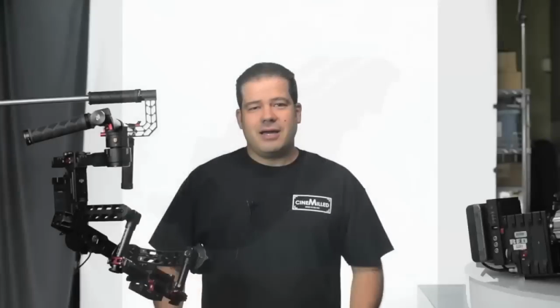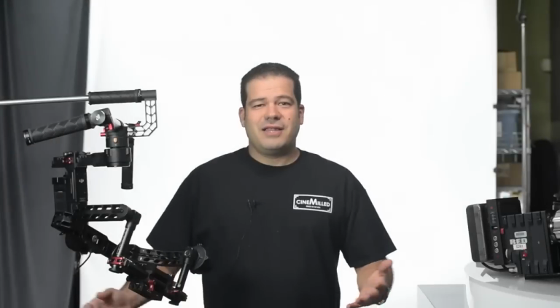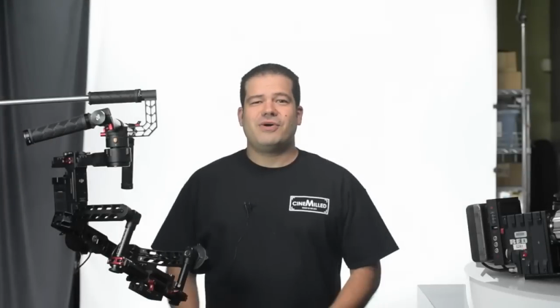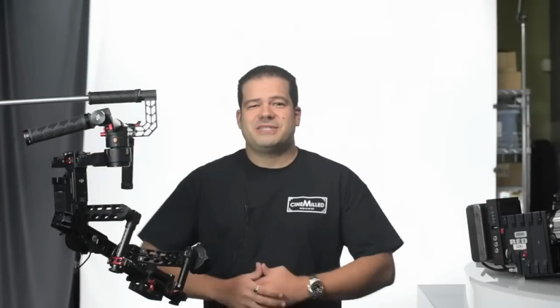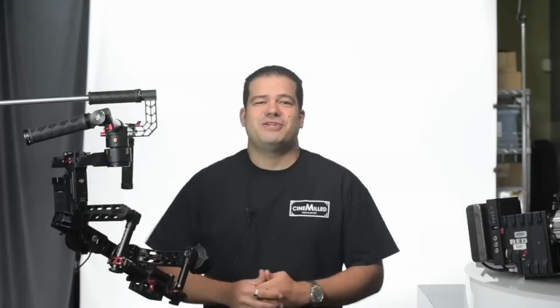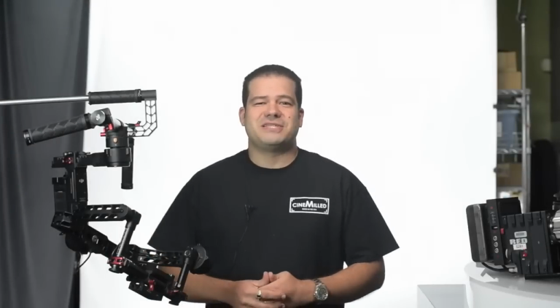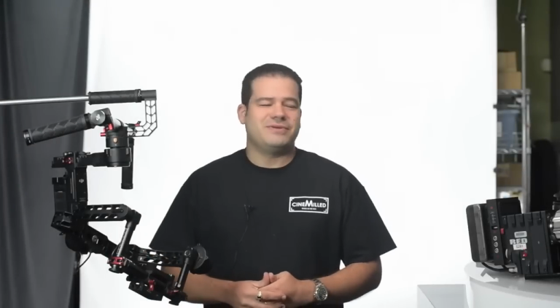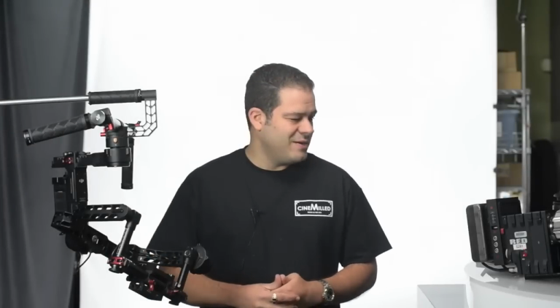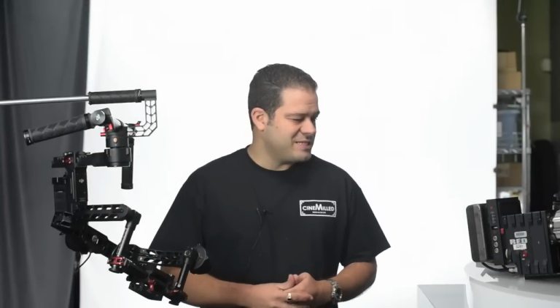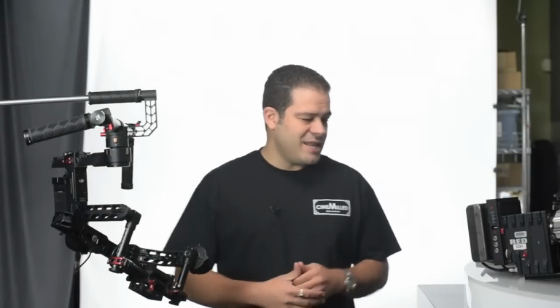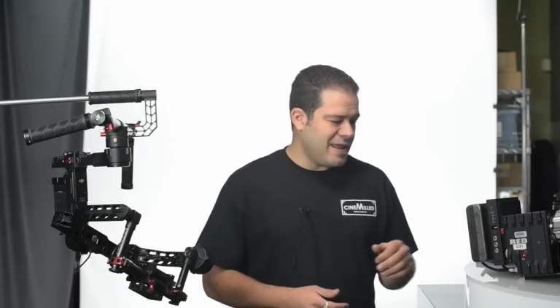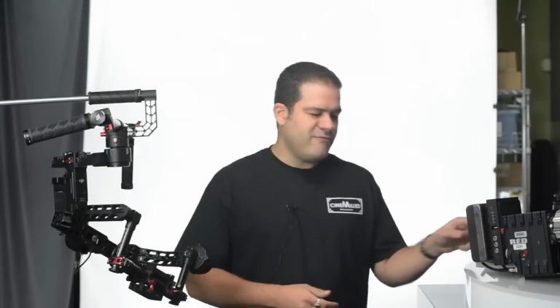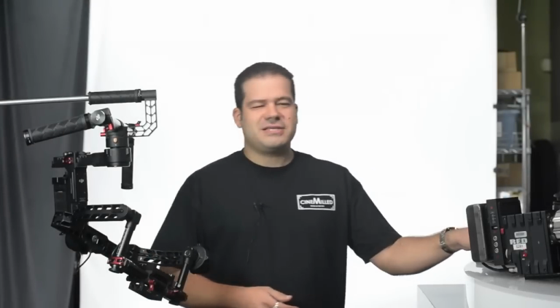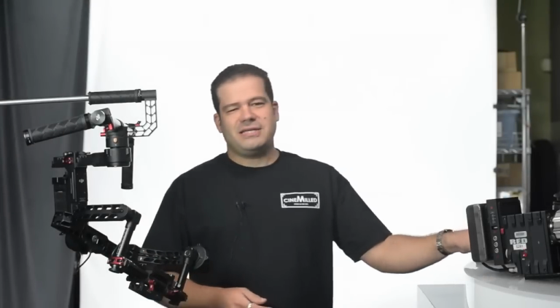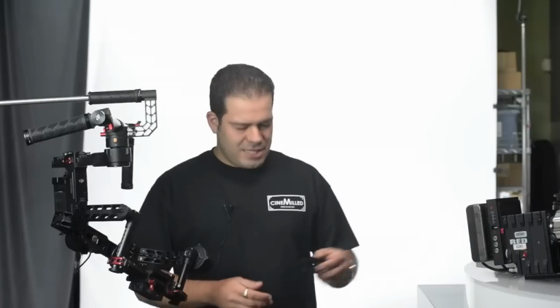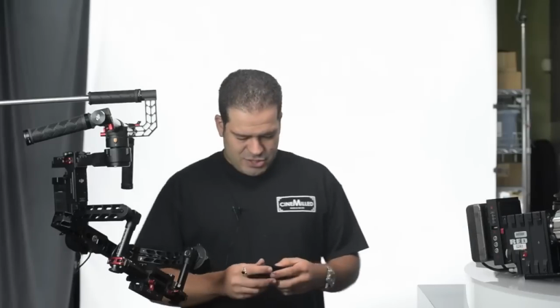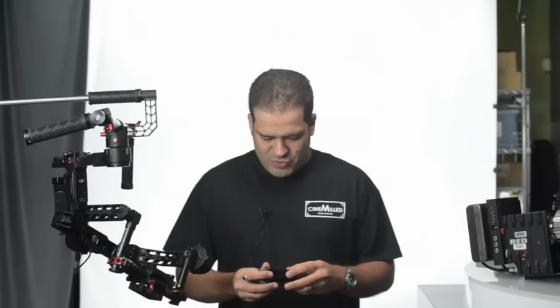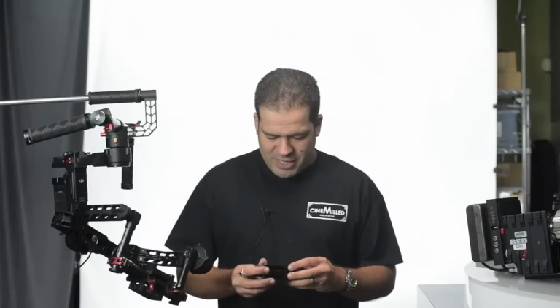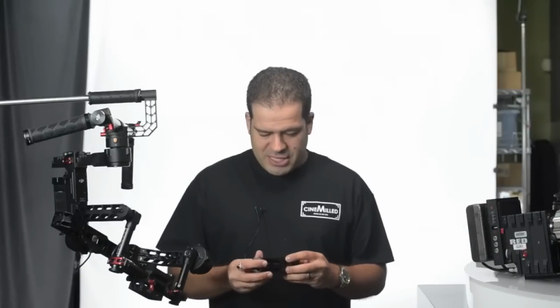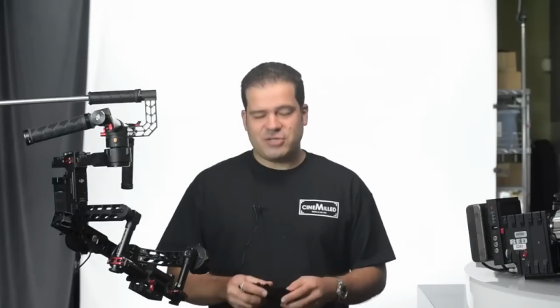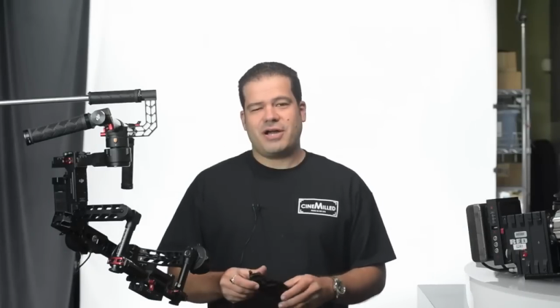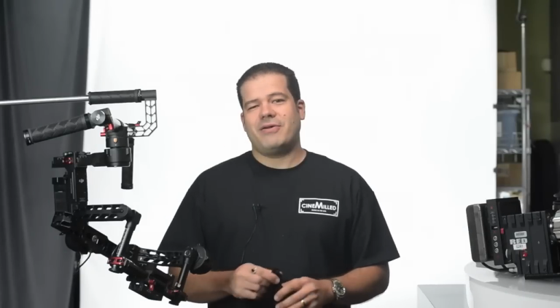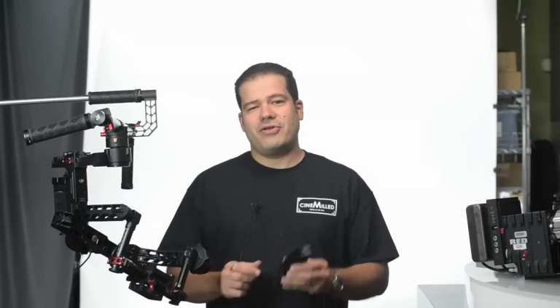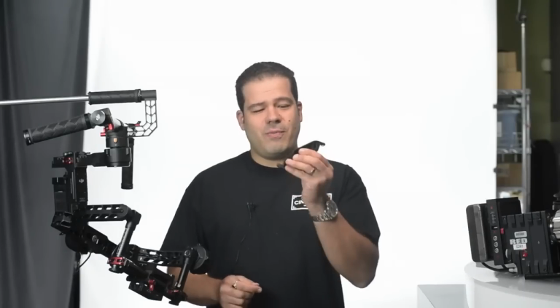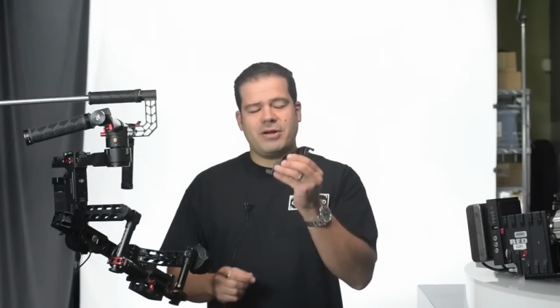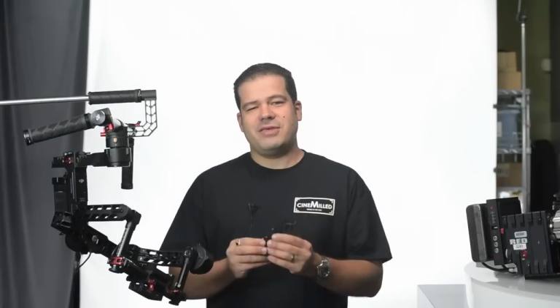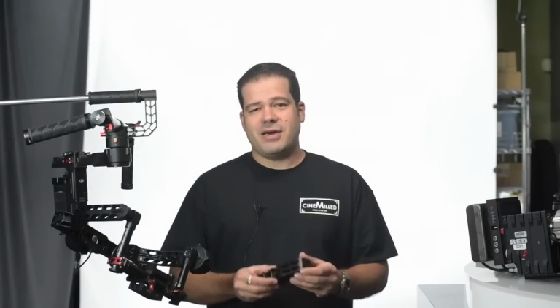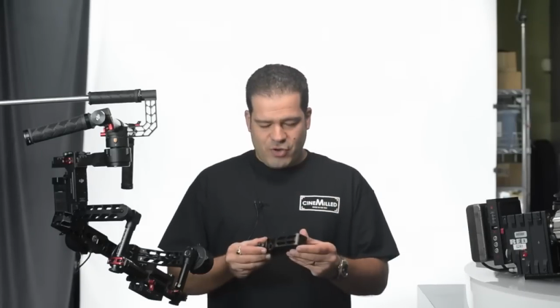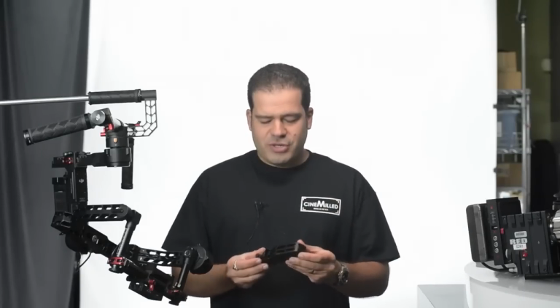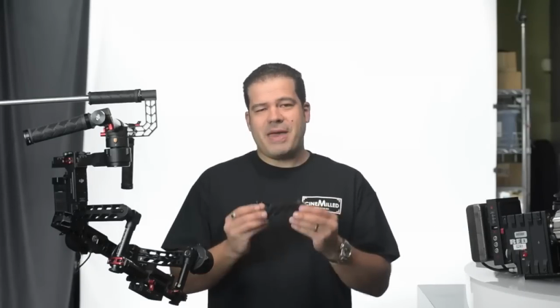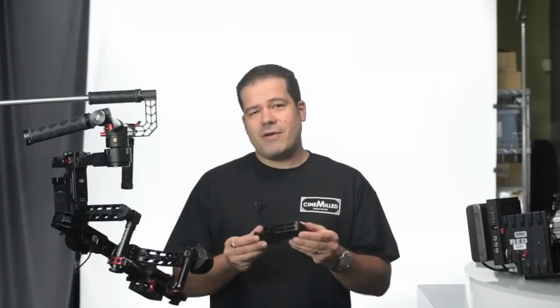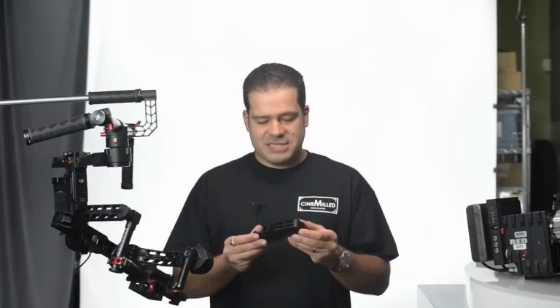Hello everyone, this is Pedro with Centimilled once again, and I am very excited to be here today to talk about our new part, the Ronin Pan Arm Extension.